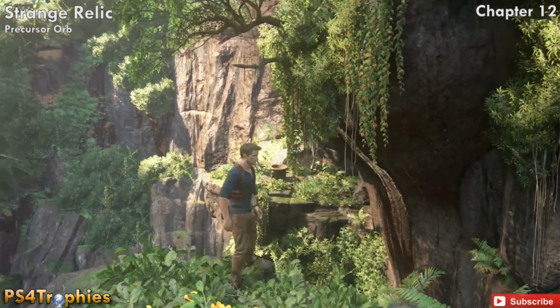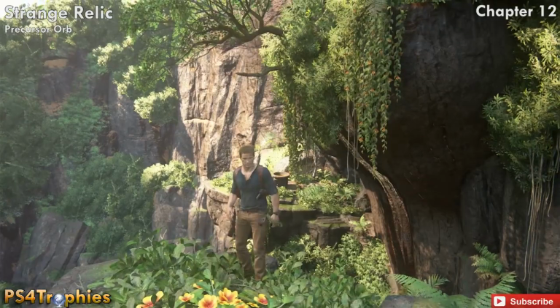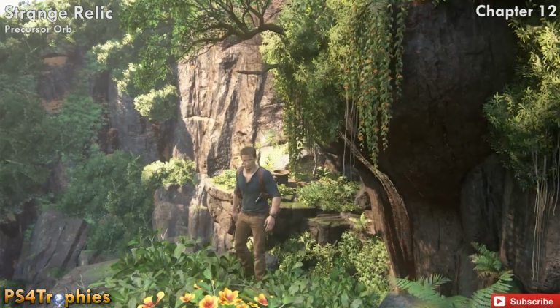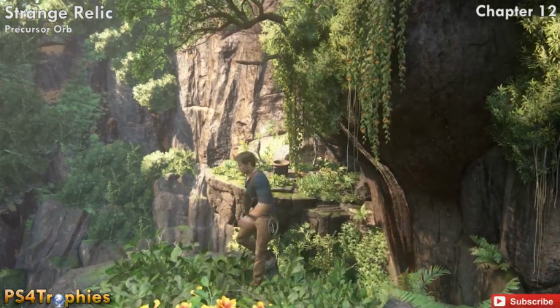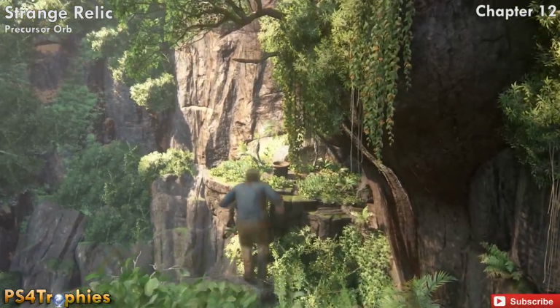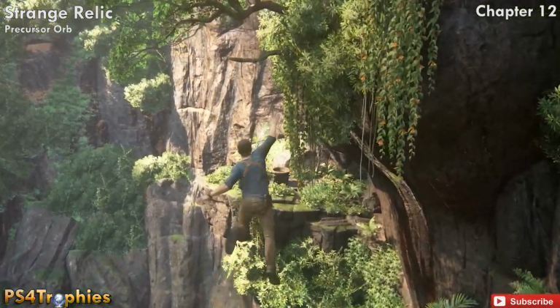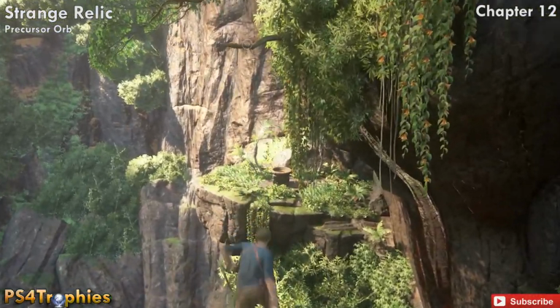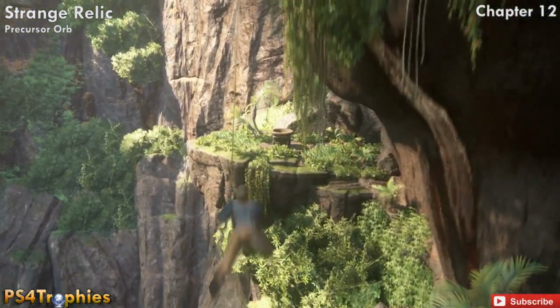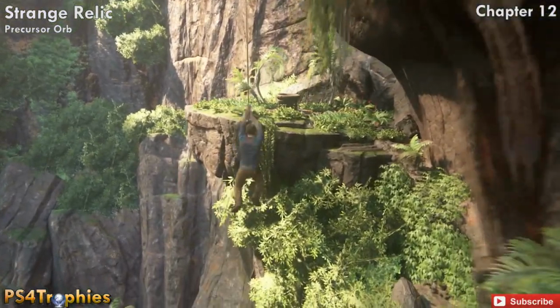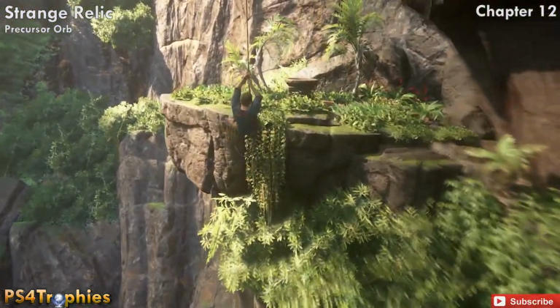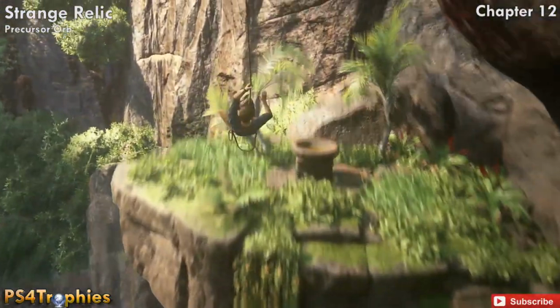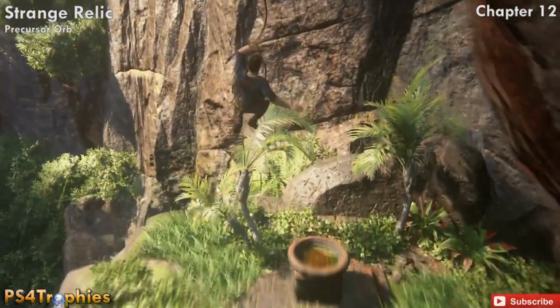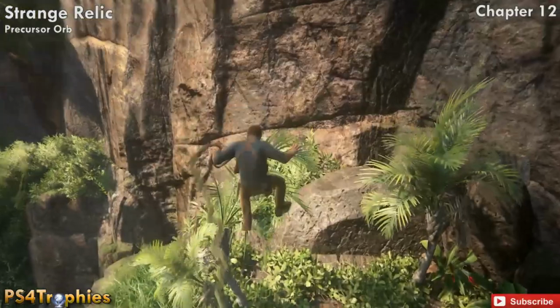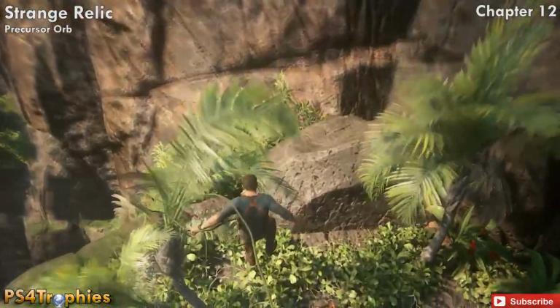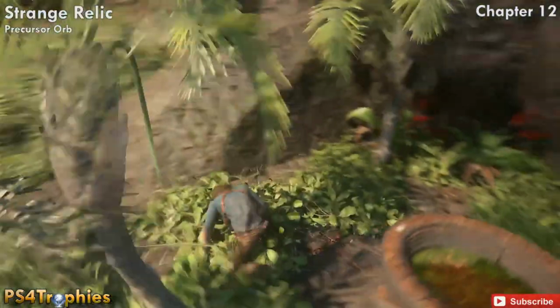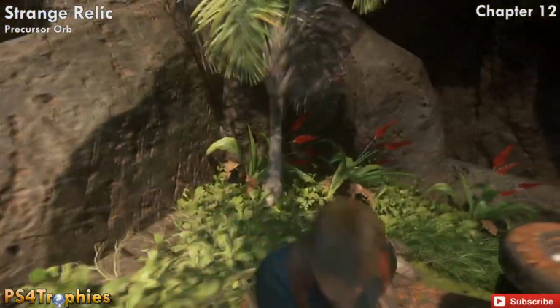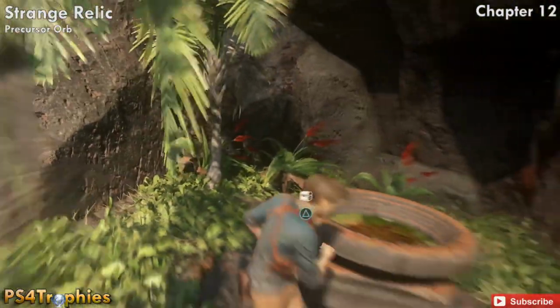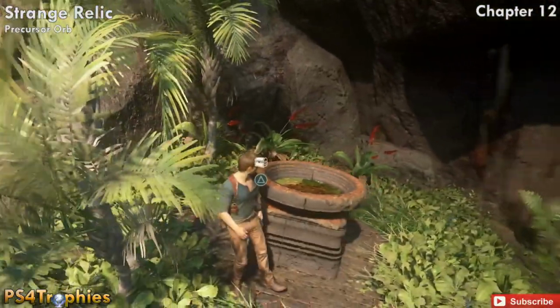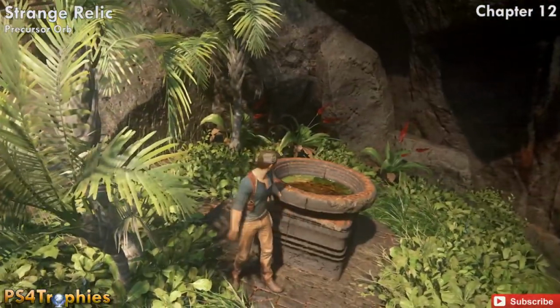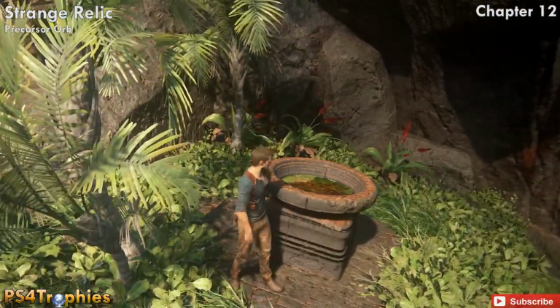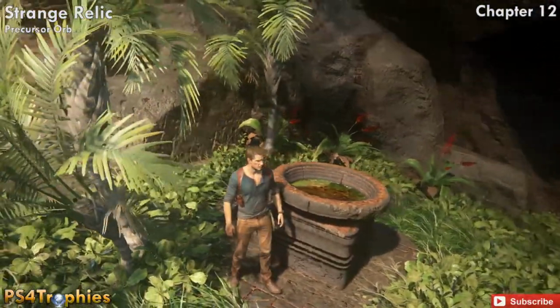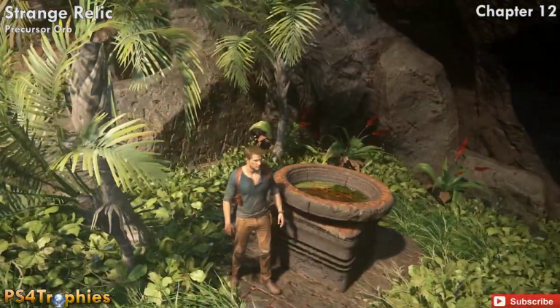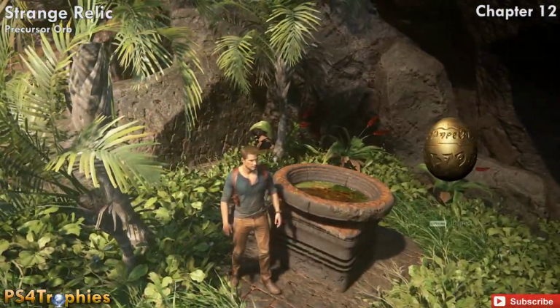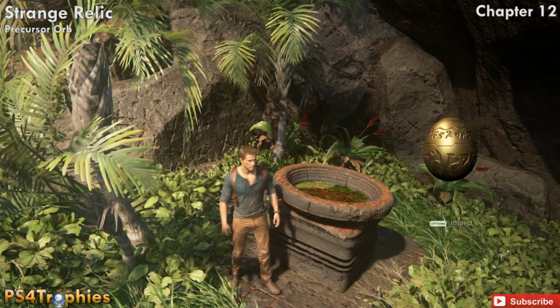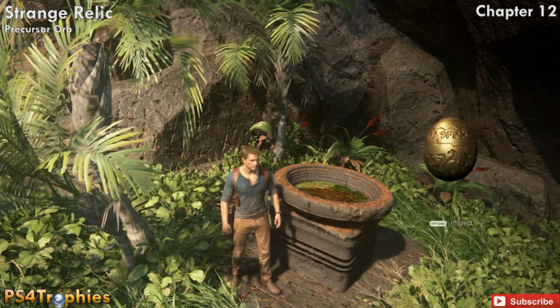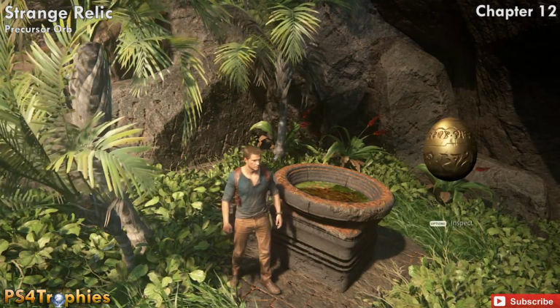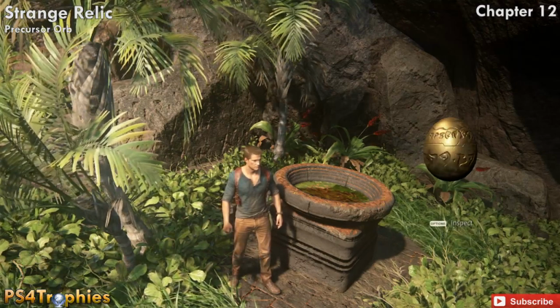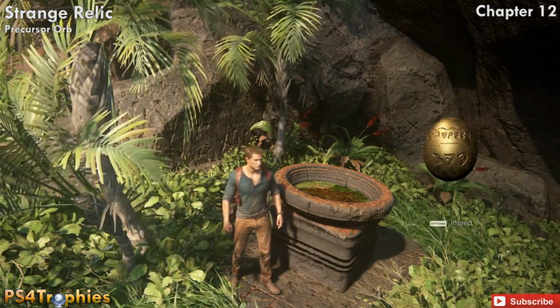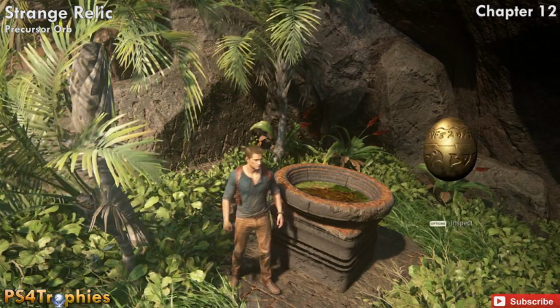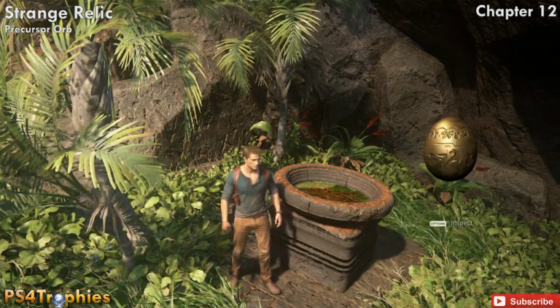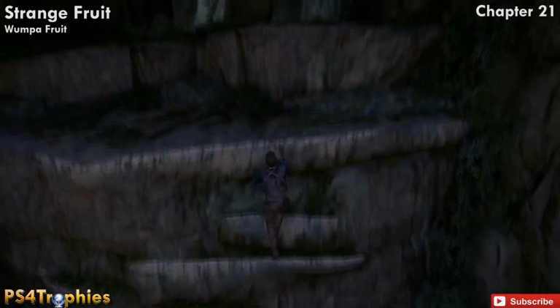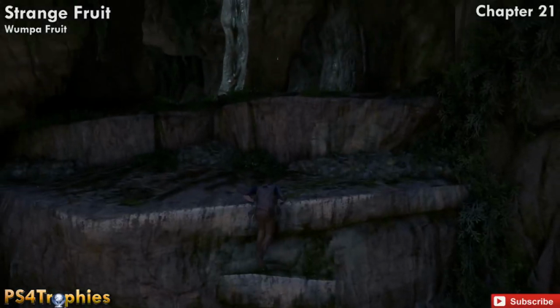Instead, you have to jump to it in order to get the L1 prompt, but you can see it out there in the distance. So jump — make a leap of faith — drop down over here and pick up the Strange Relic. This is a Jak and Daxter Easter Egg, and the Precursor Orb has been a standard in the Uncharted games.